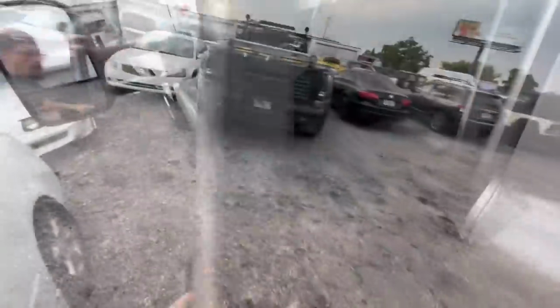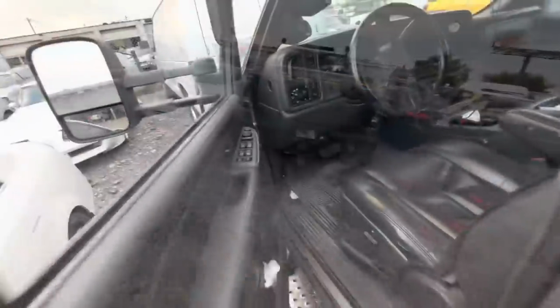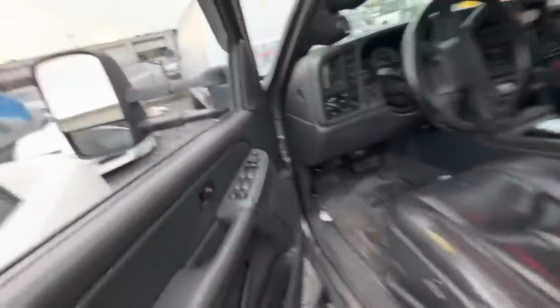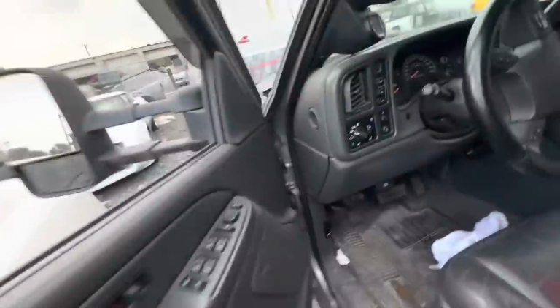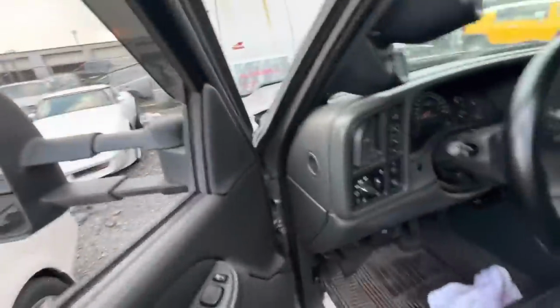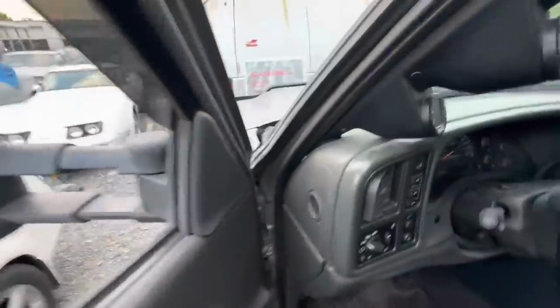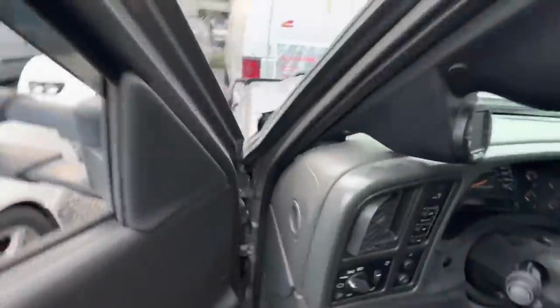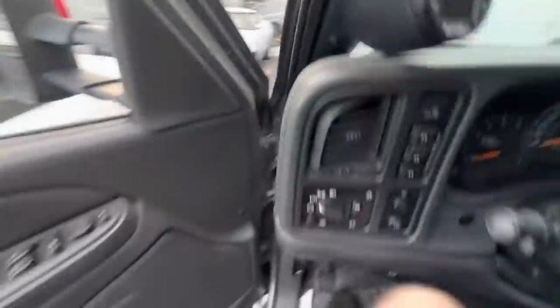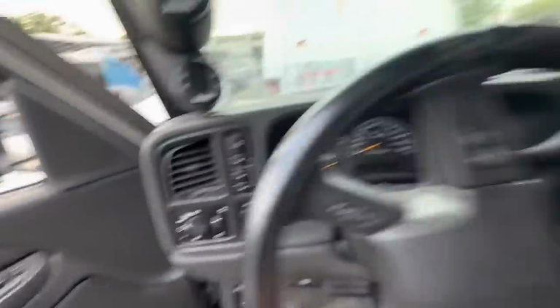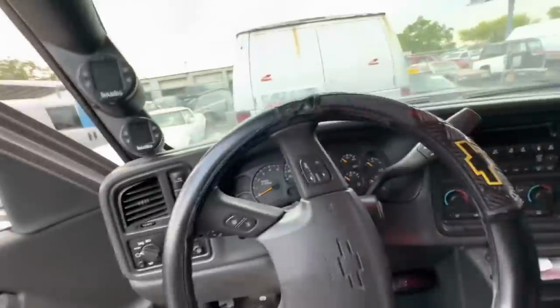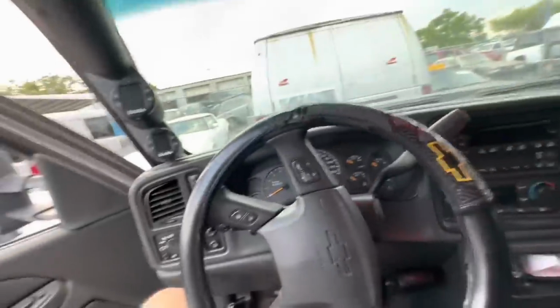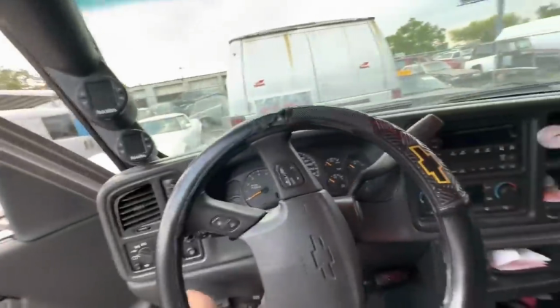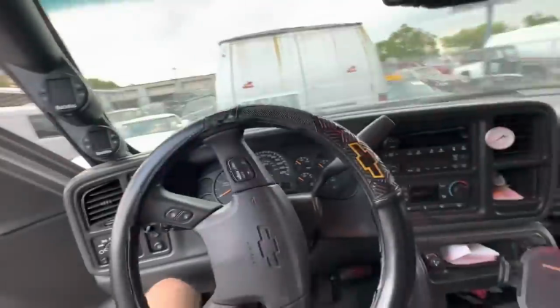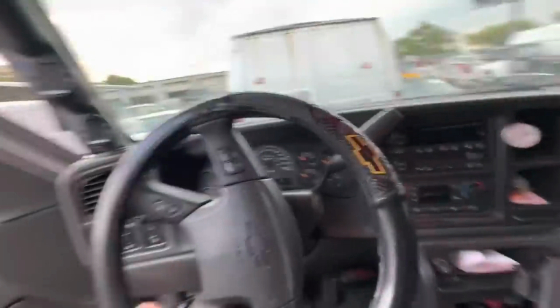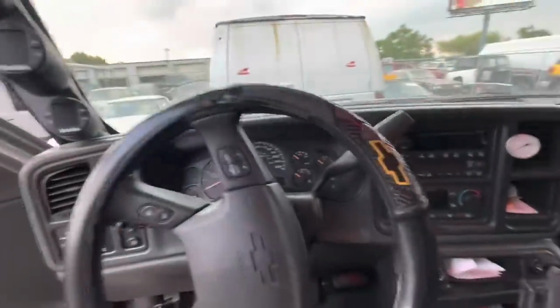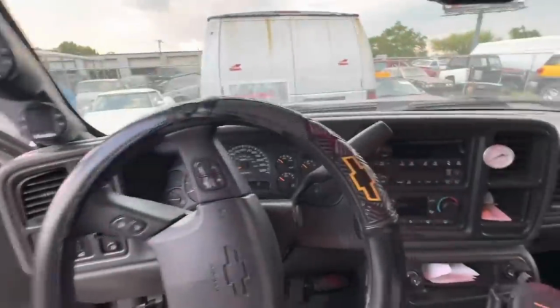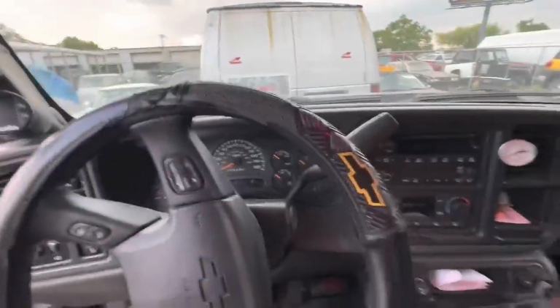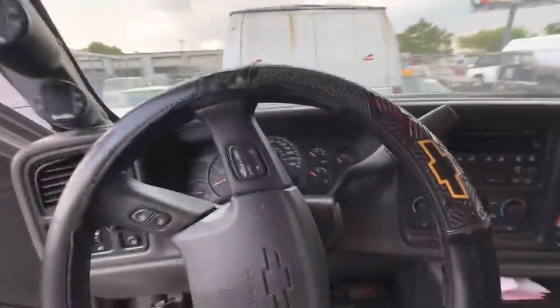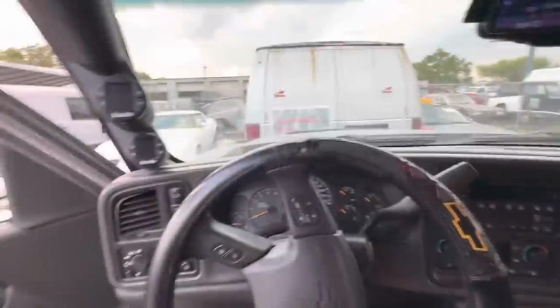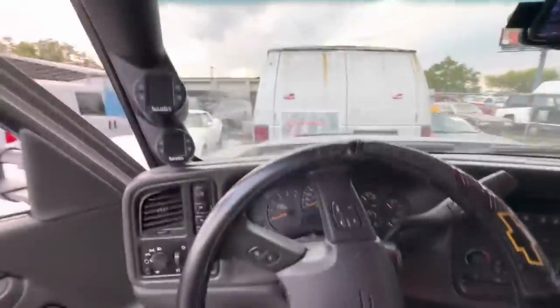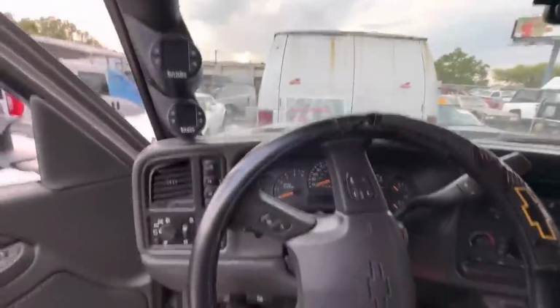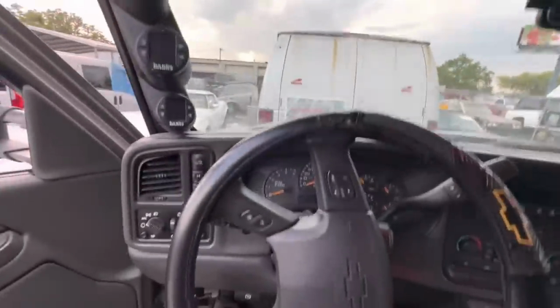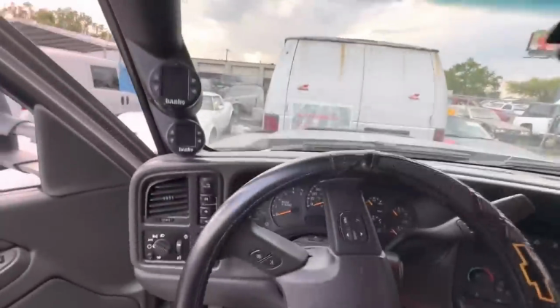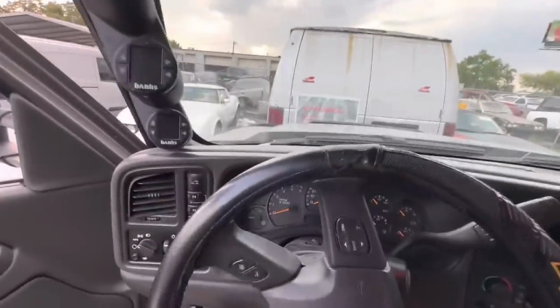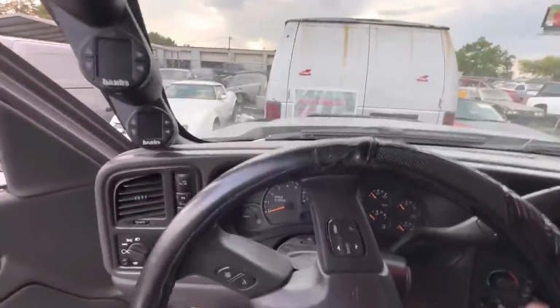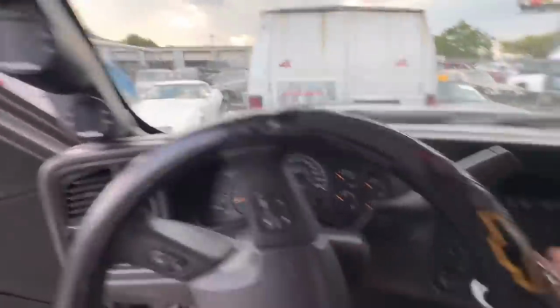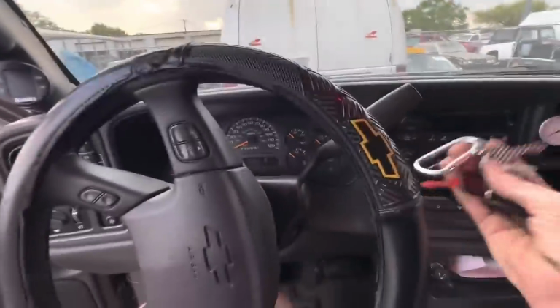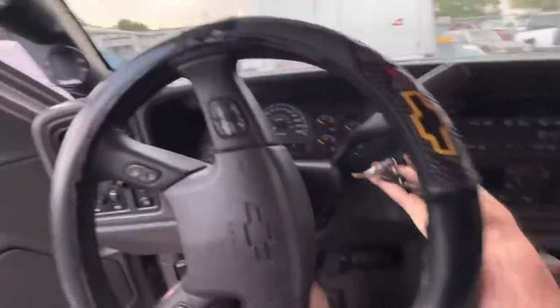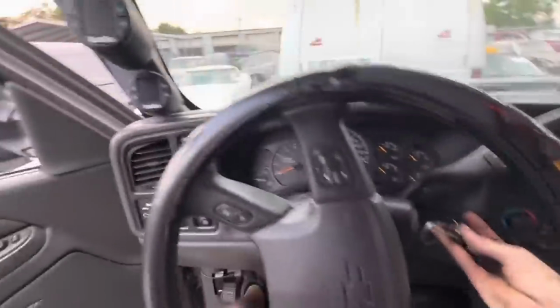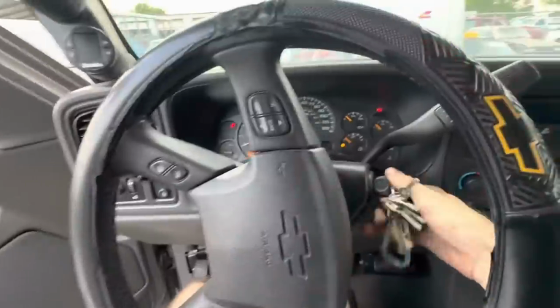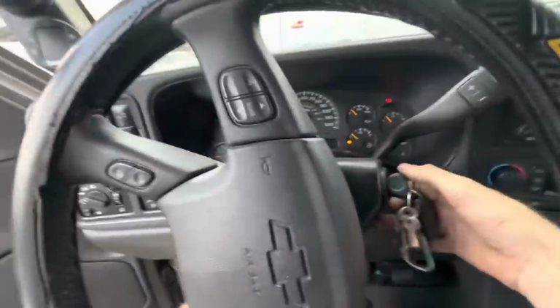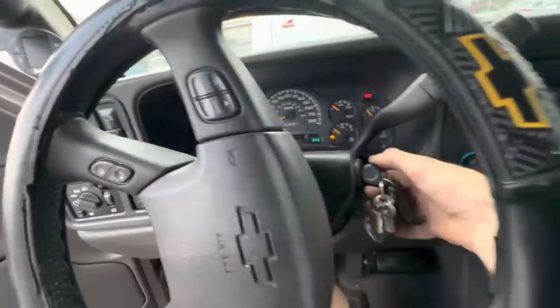For those of you who do not know, this is a 2007 Chevrolet Silverado 3500 with a 6.6 Duramax diesel engine.